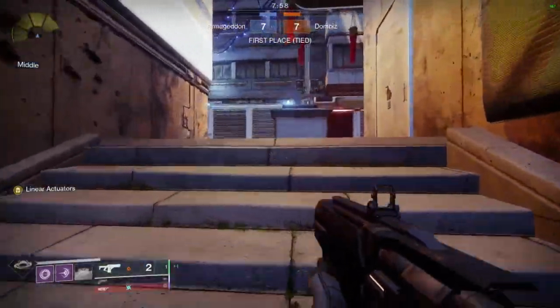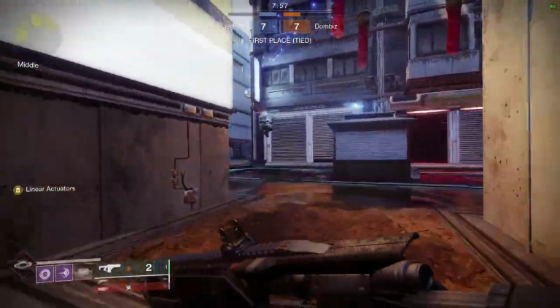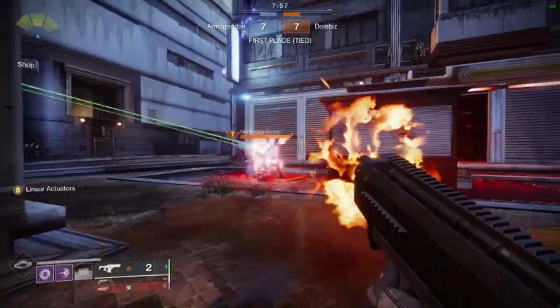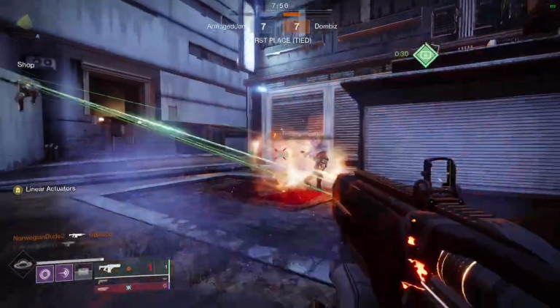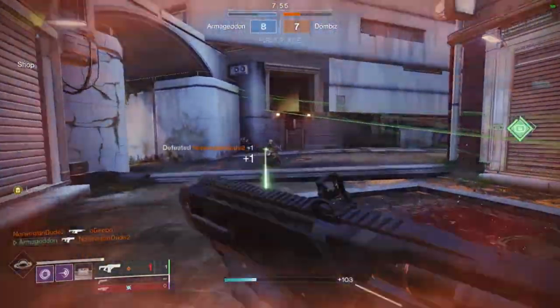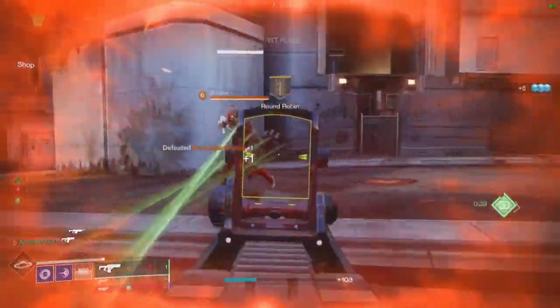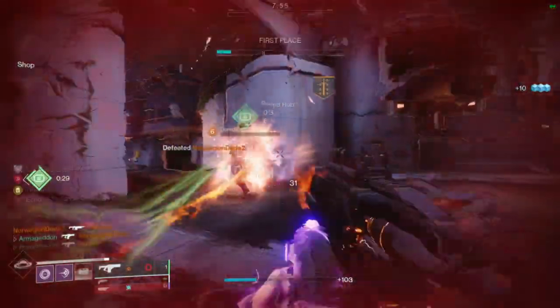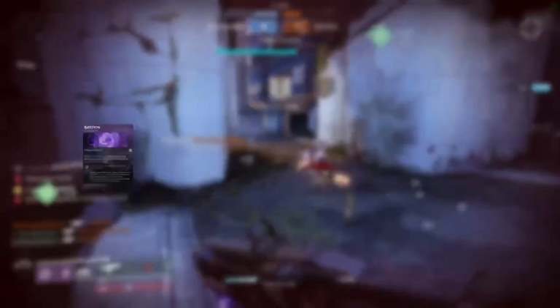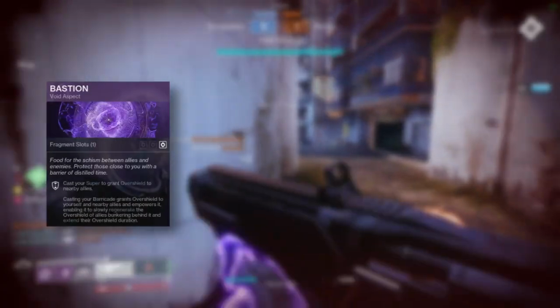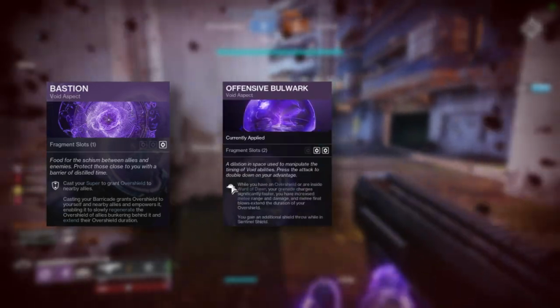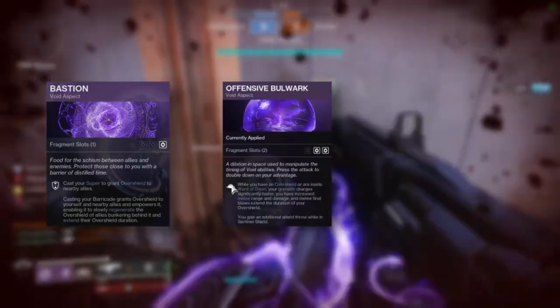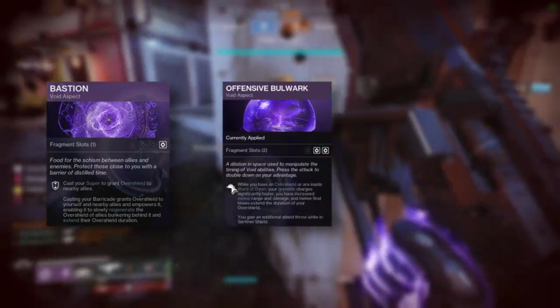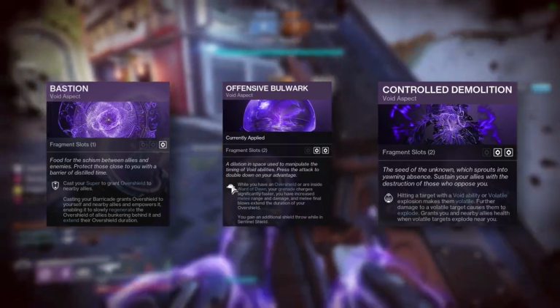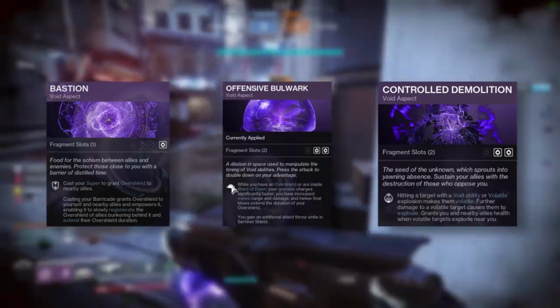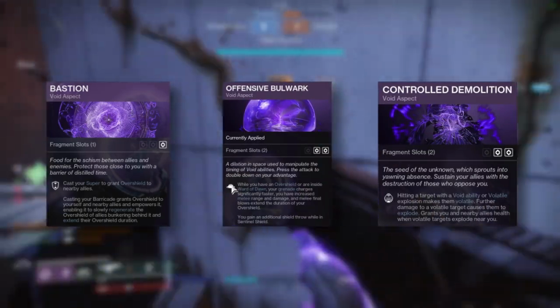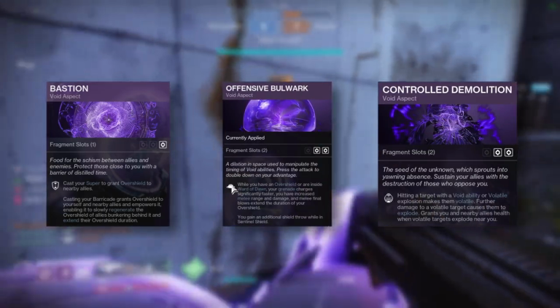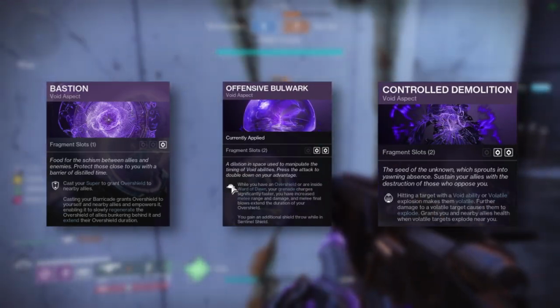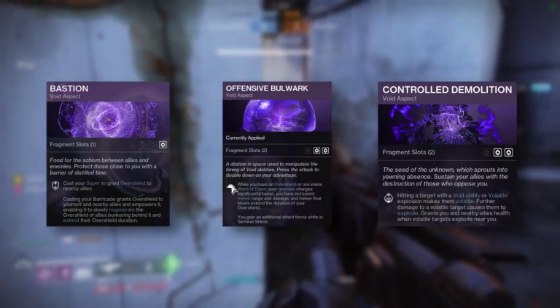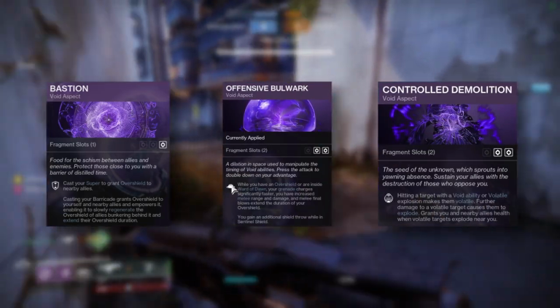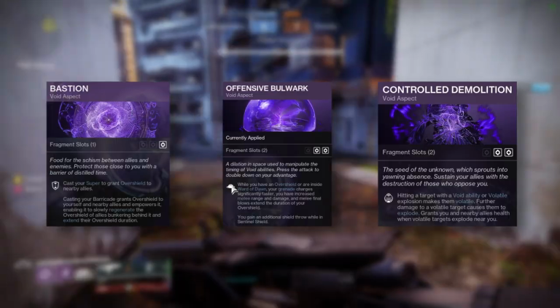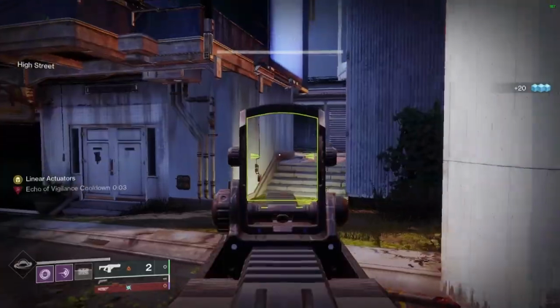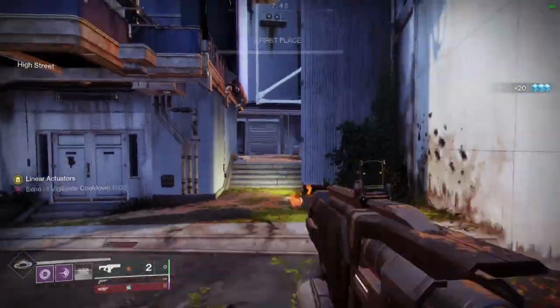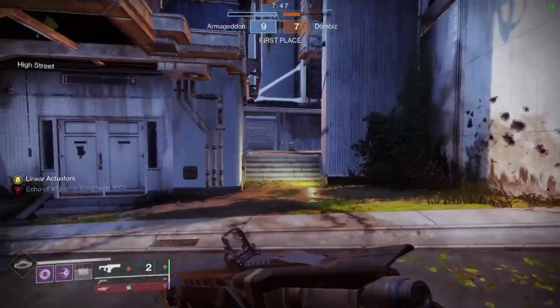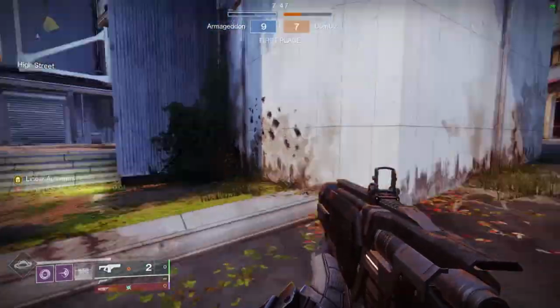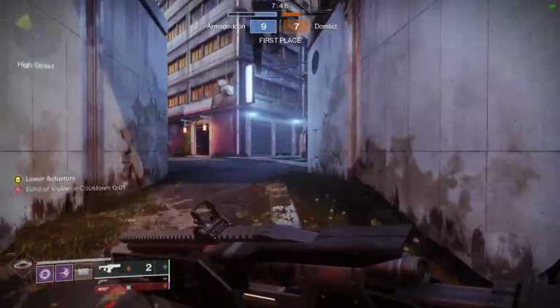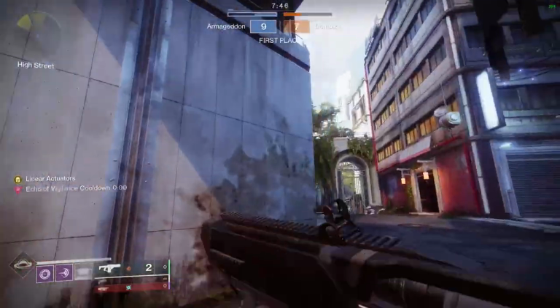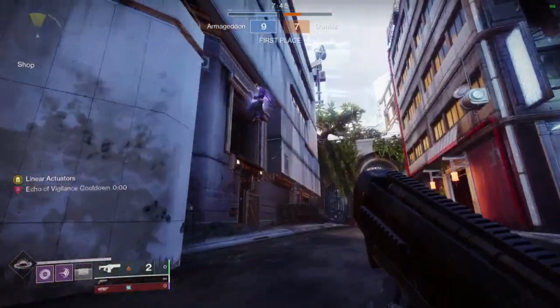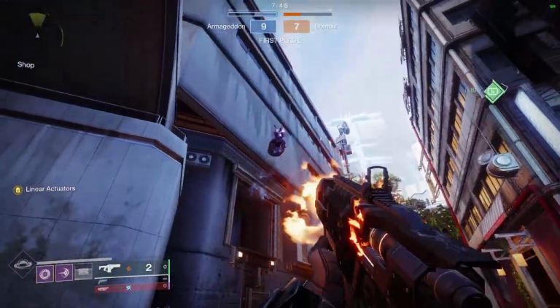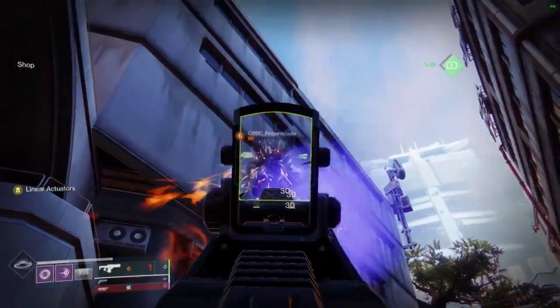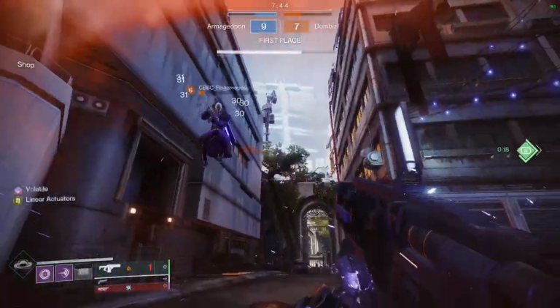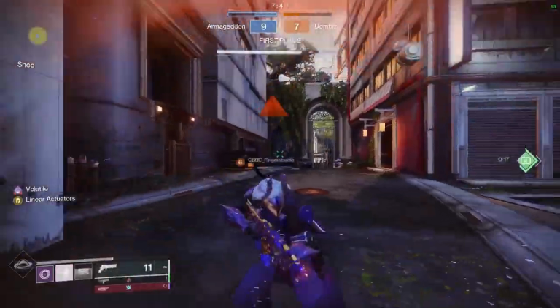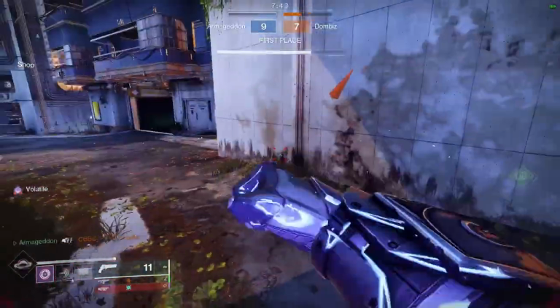Void Titan has three aspects from which you can equip two: Bastion, Offensive Bulwark, and Control Demolition. All three aspects are viable in PvP for different reasons, with Bastion being mandatory and then choosing between Offensive Bulwark and Control Demolition as a matter of preference.